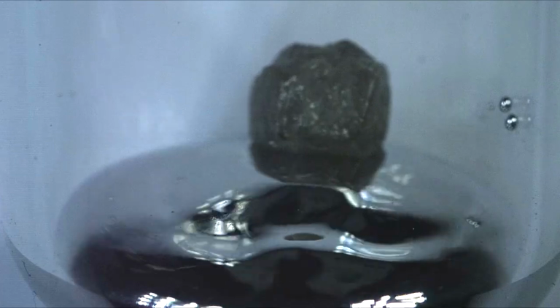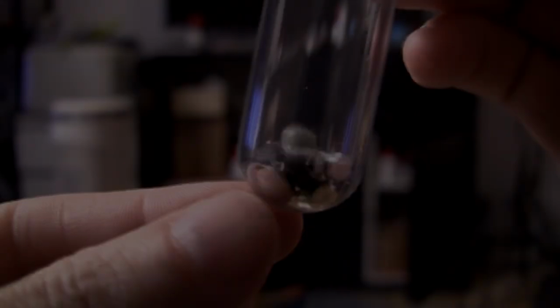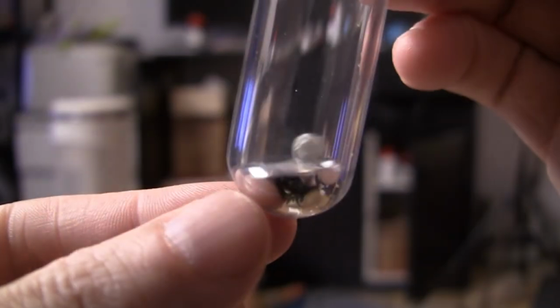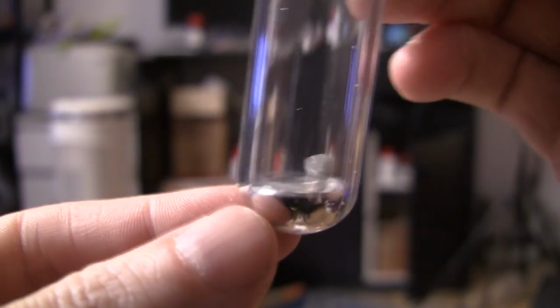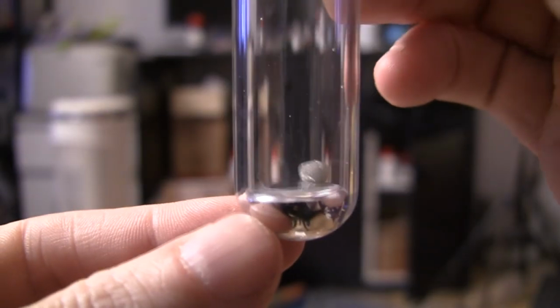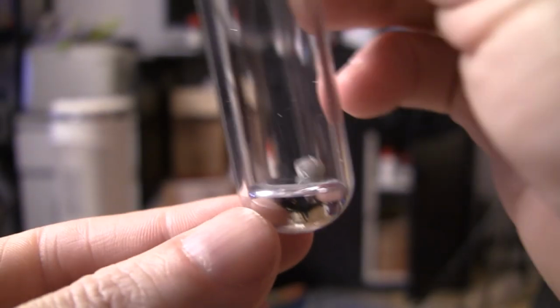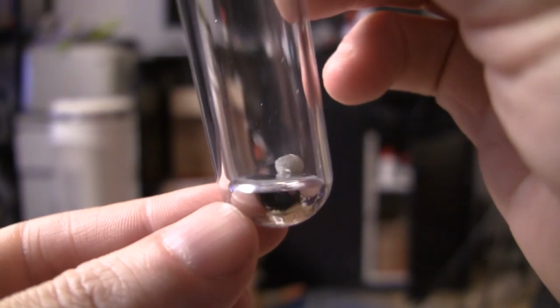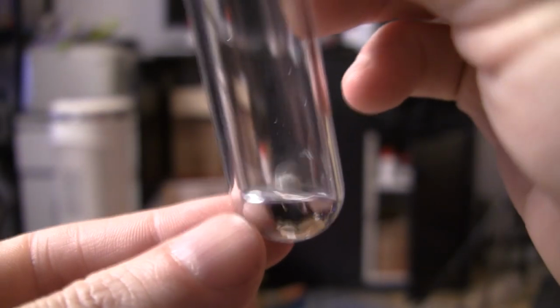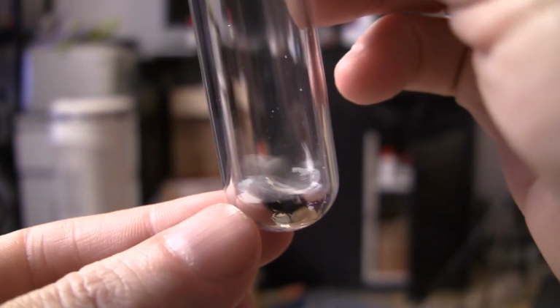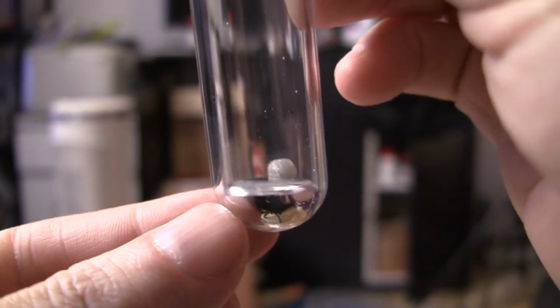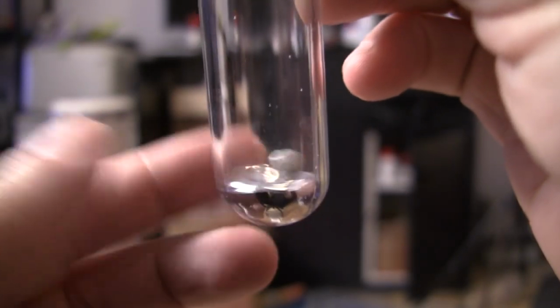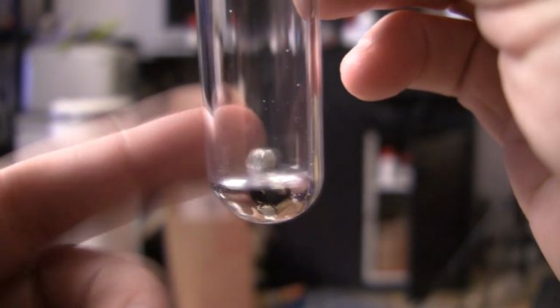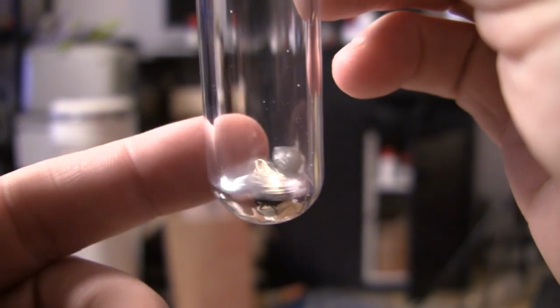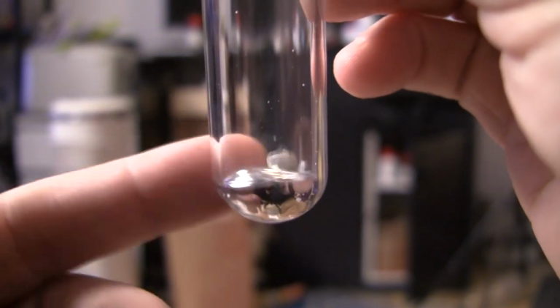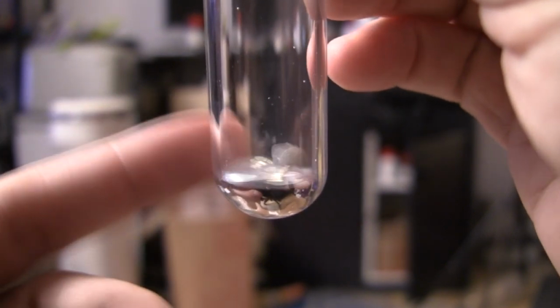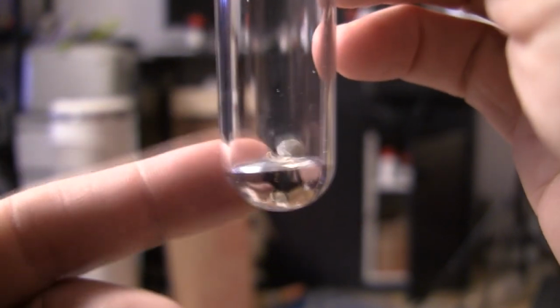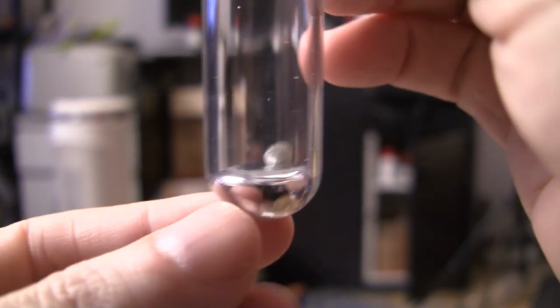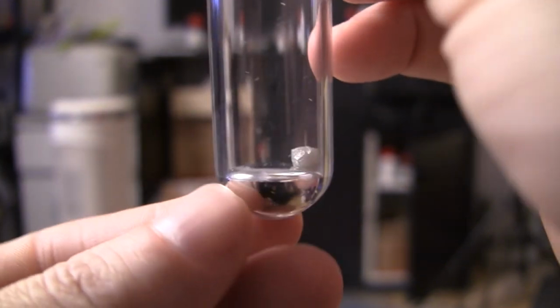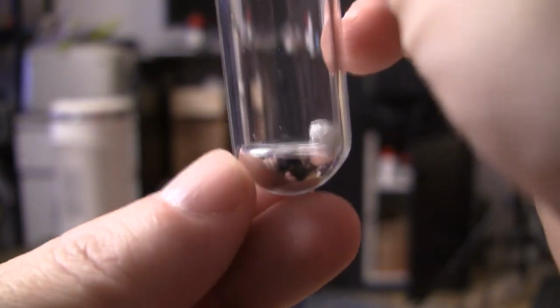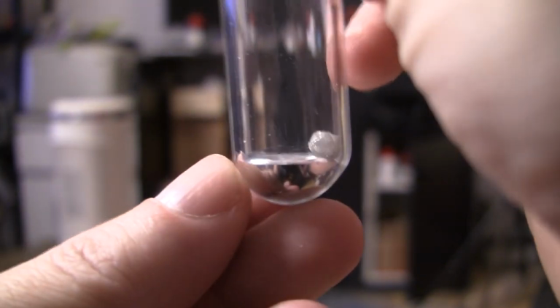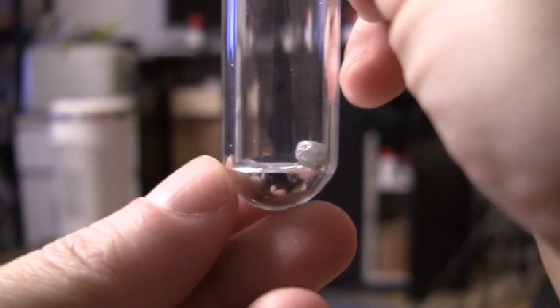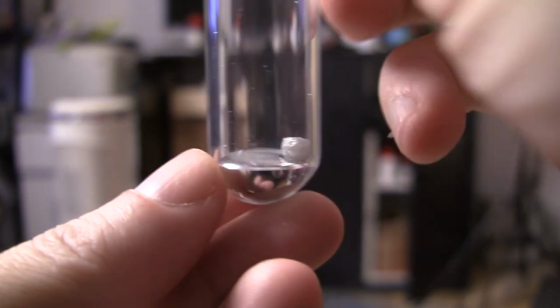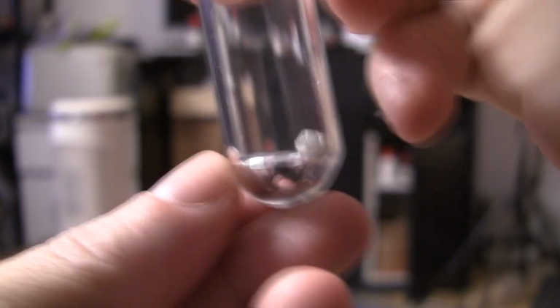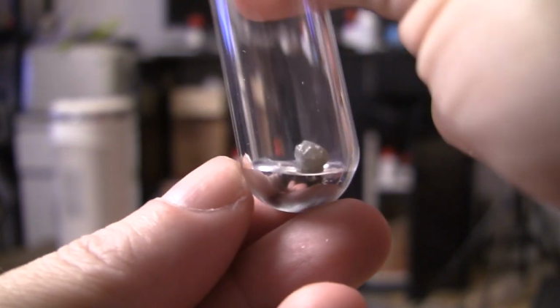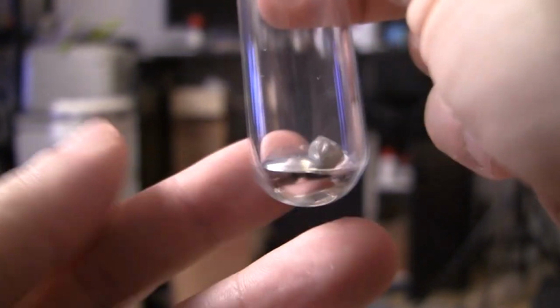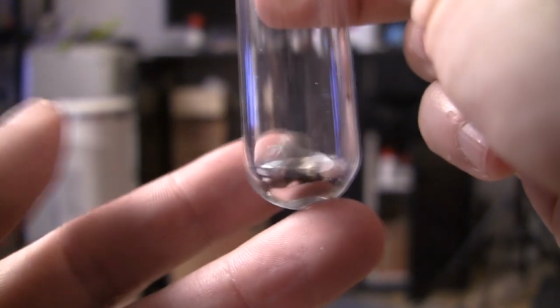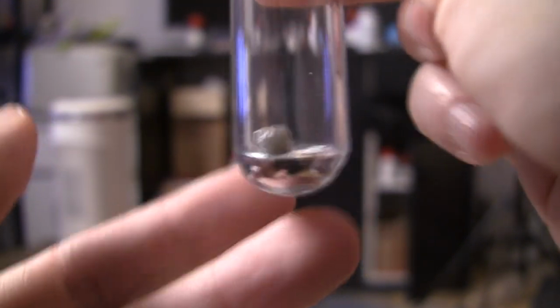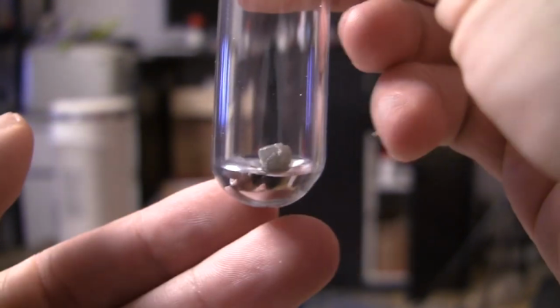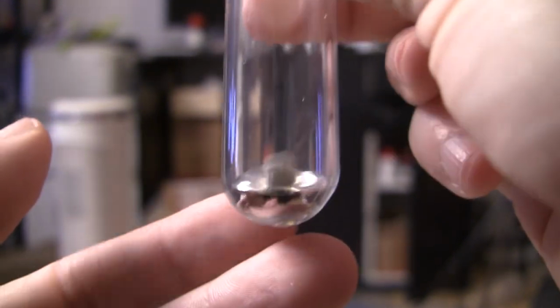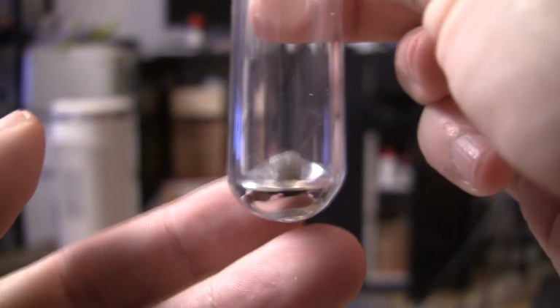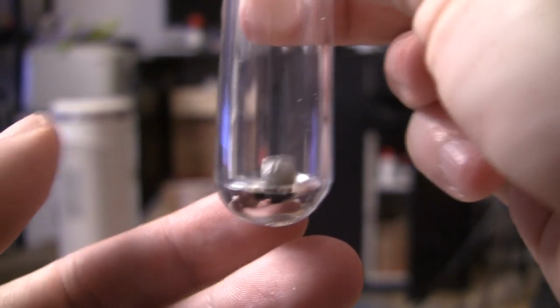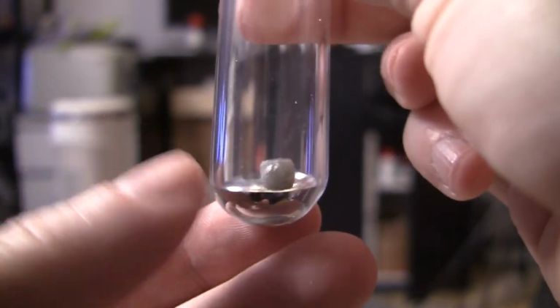Okay, confession time. I did expect it to float really quite well. I didn't expect it to be the sort of reverse iceberg — 90% out of the water flow. I suppose with hindsight it's obvious.